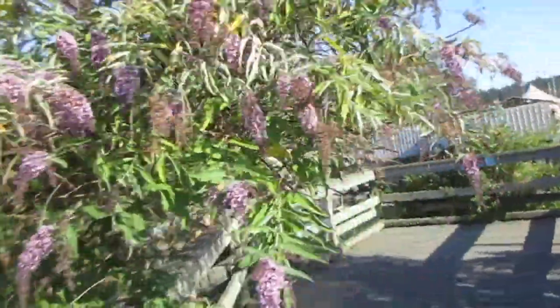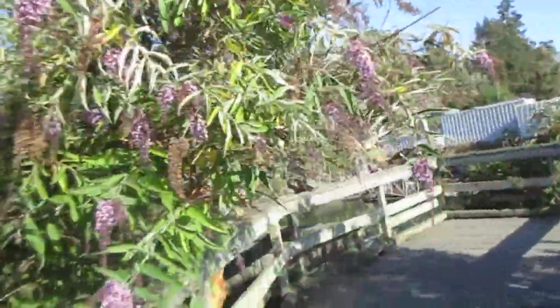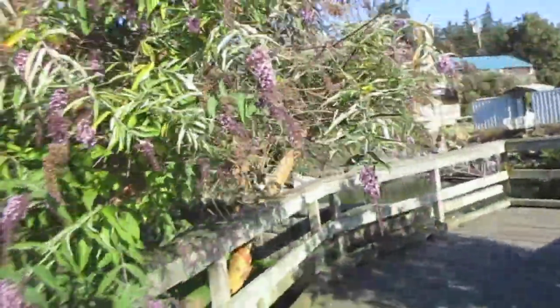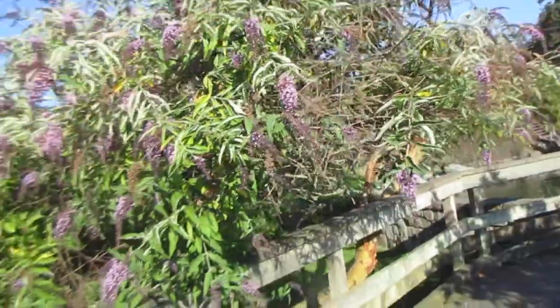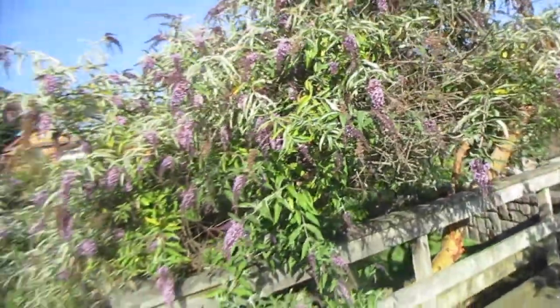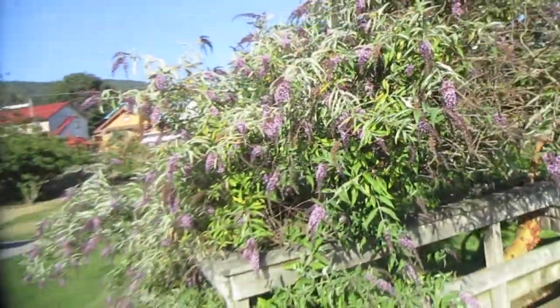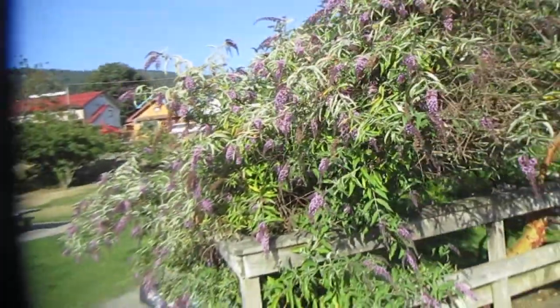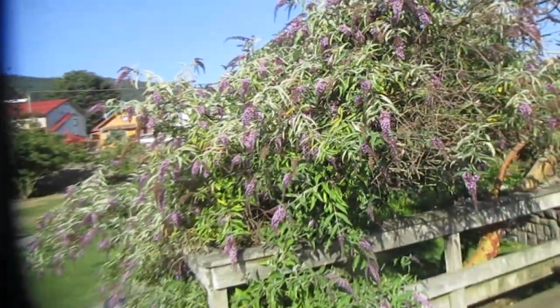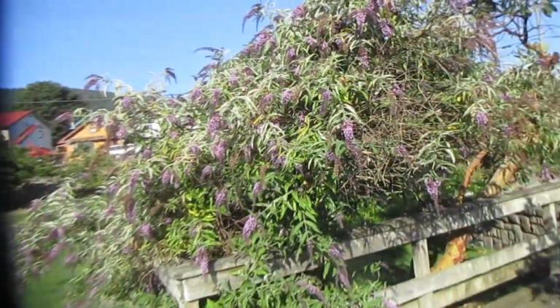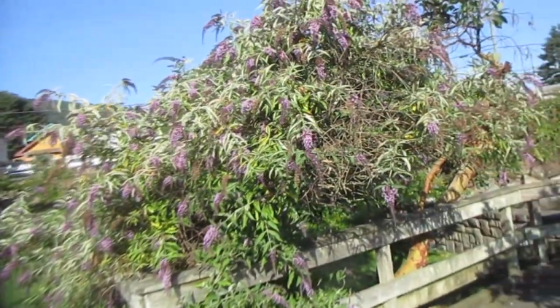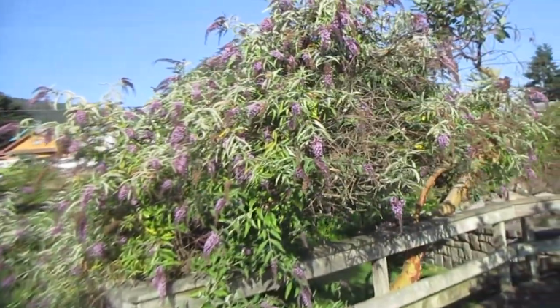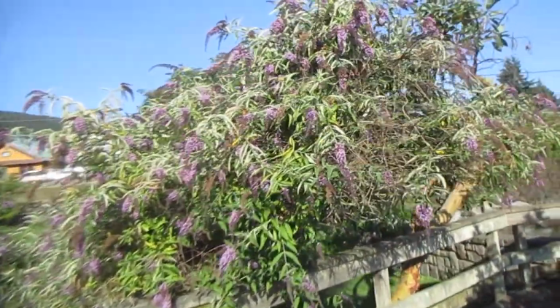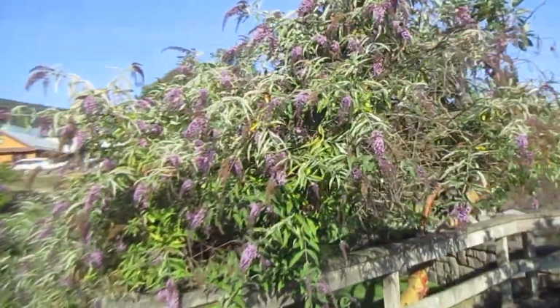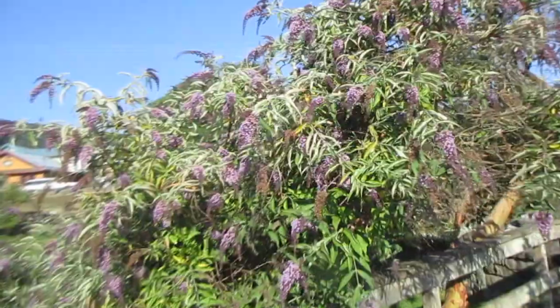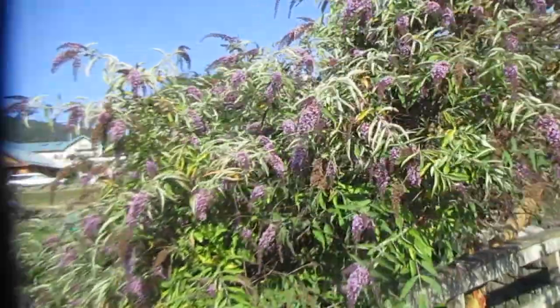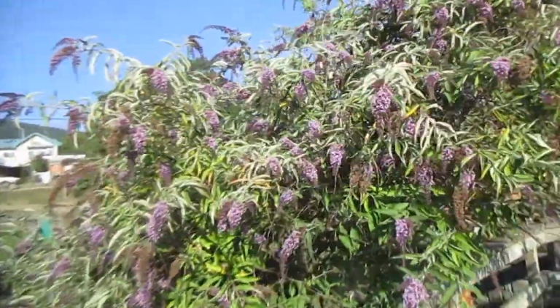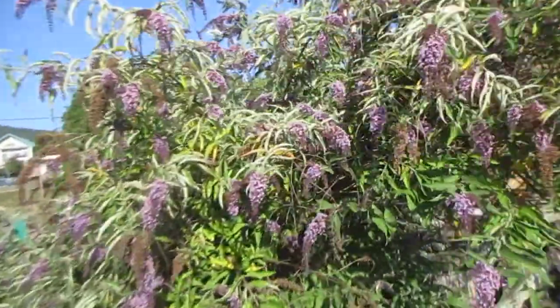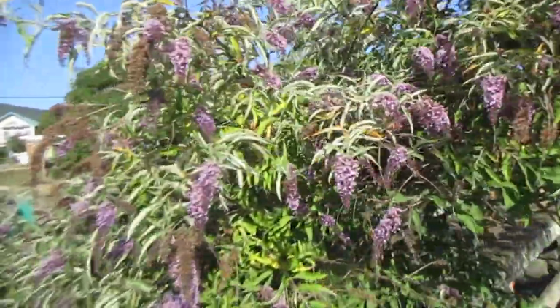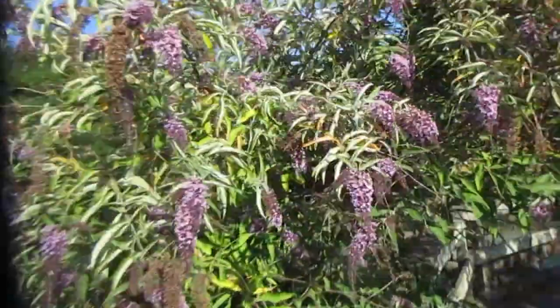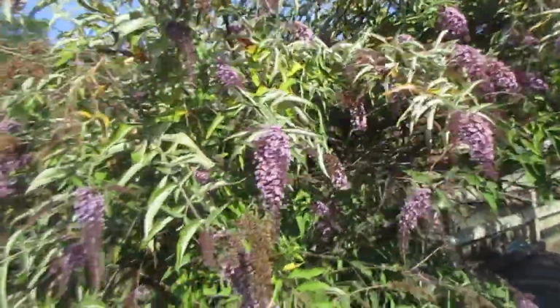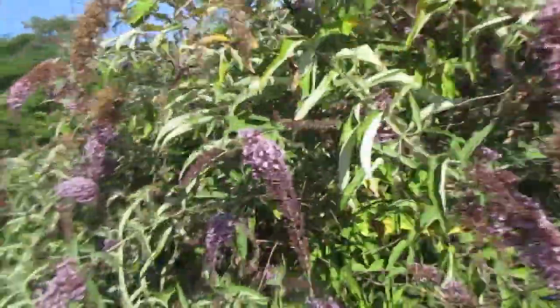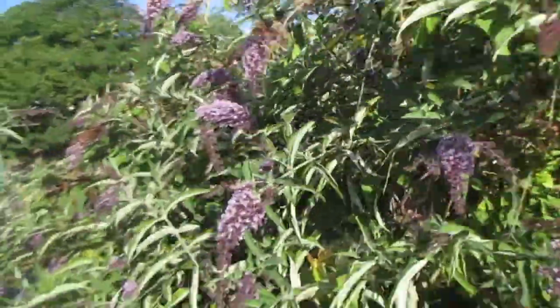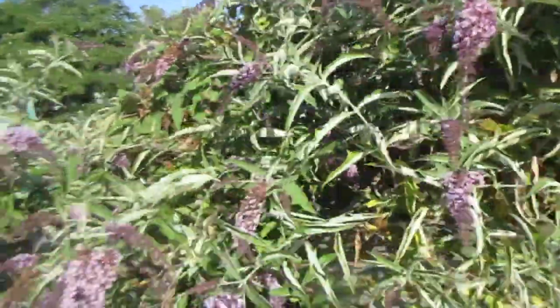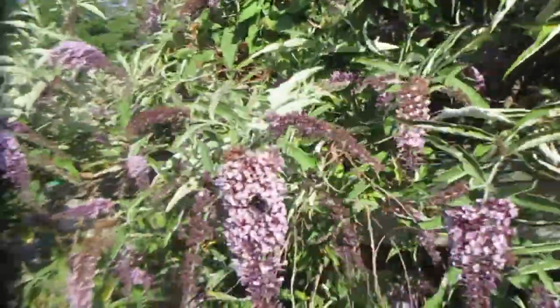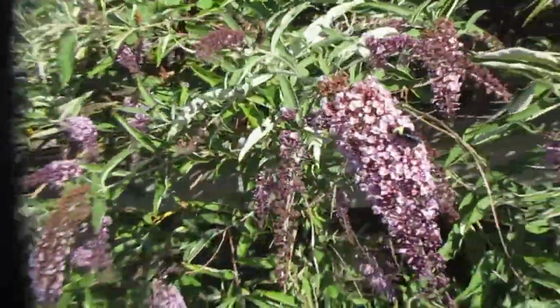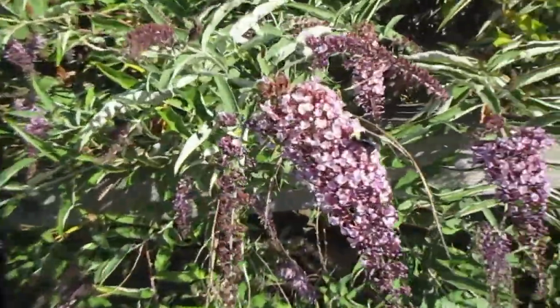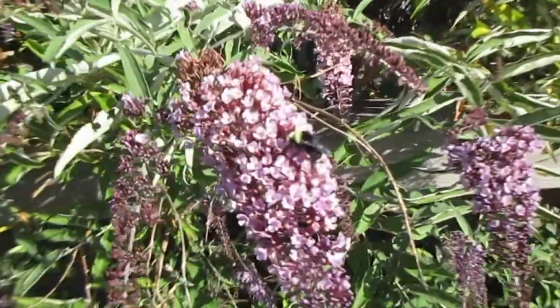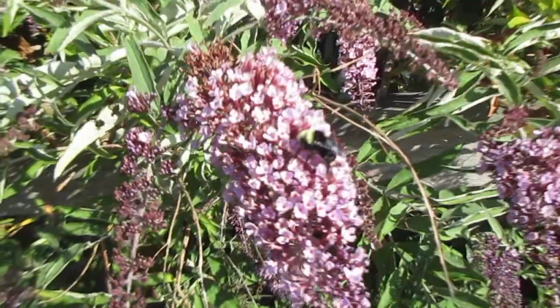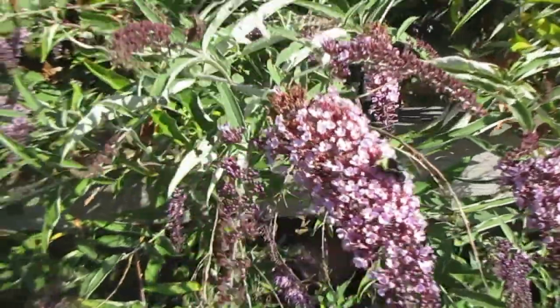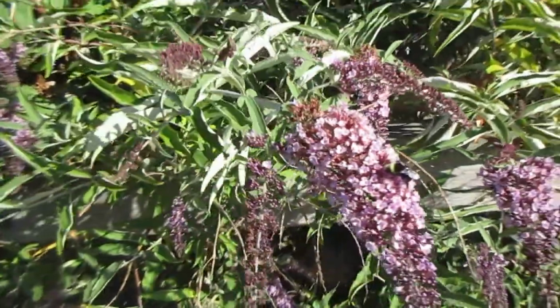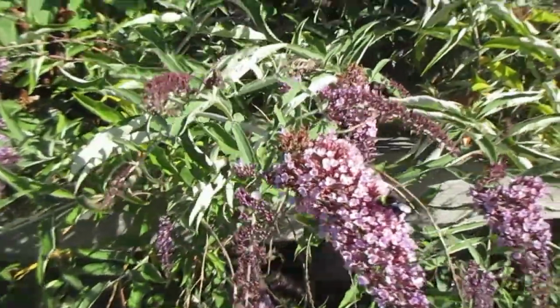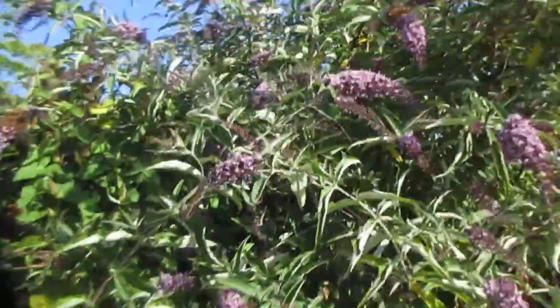They grow in poor dry soil and full sun, and they come in quite a few different colors. I like the really dark purple ones myself — really nice plant, but like I say, they are invasive.